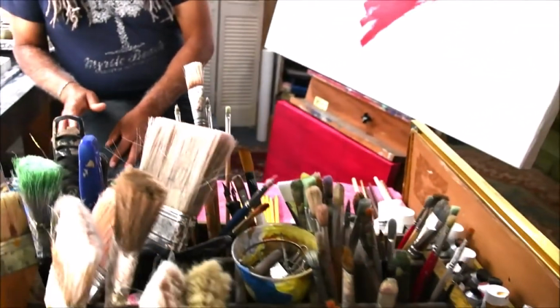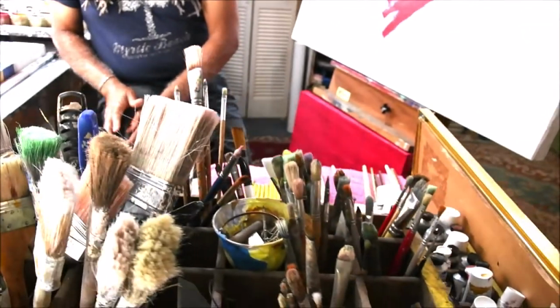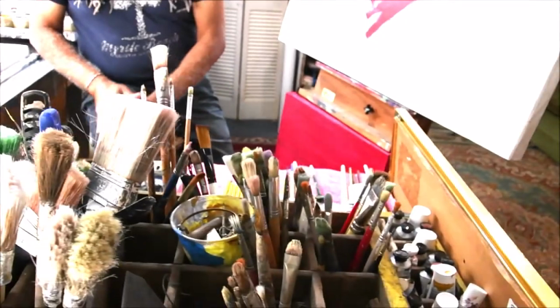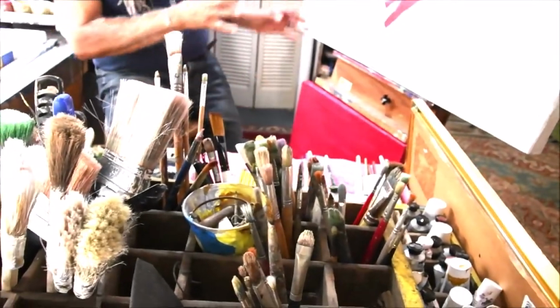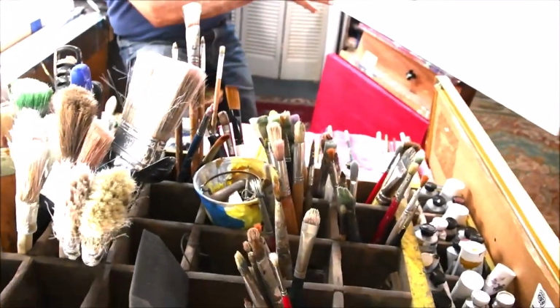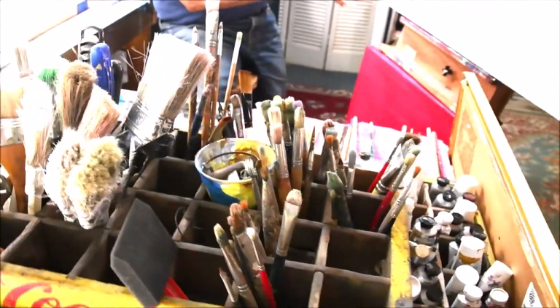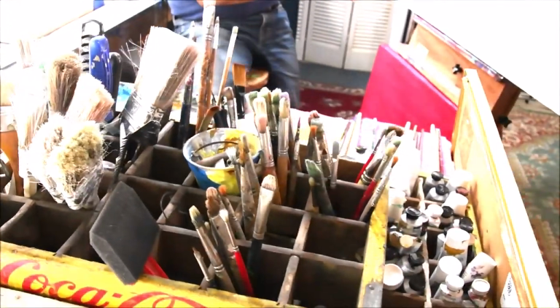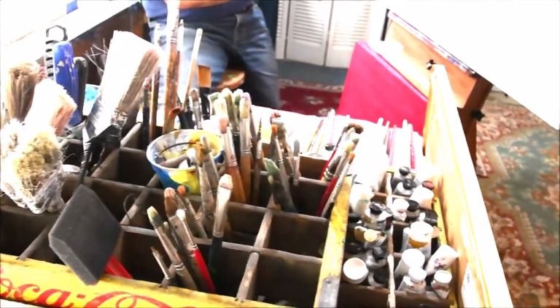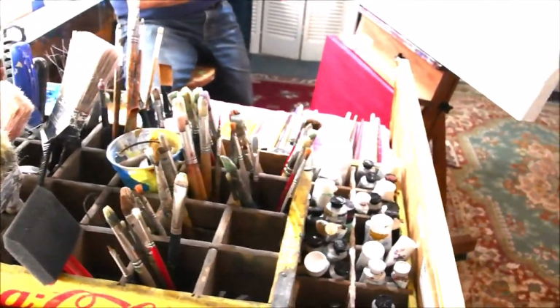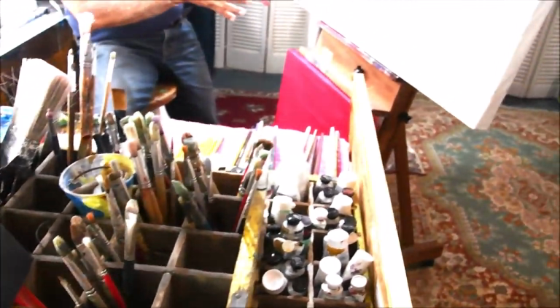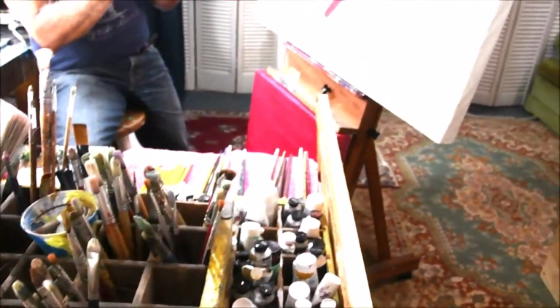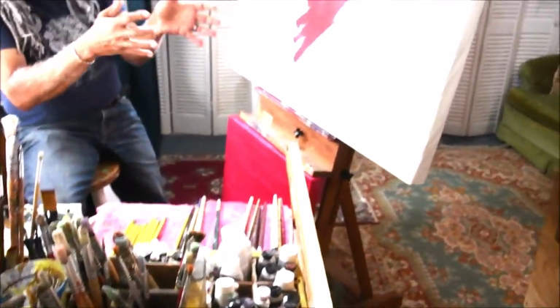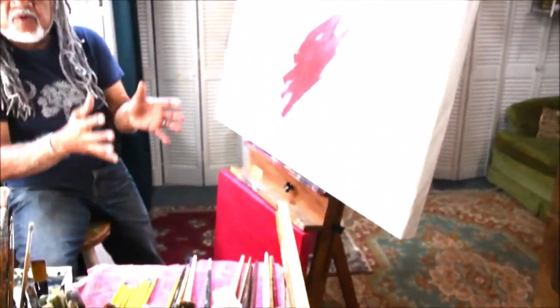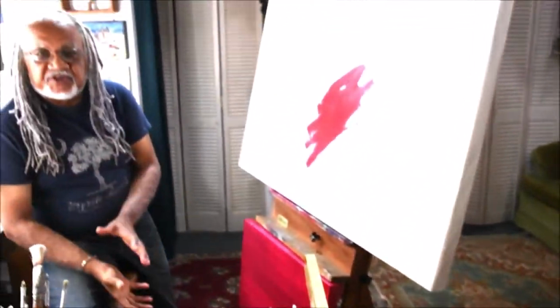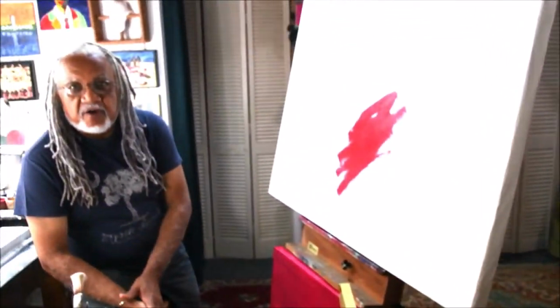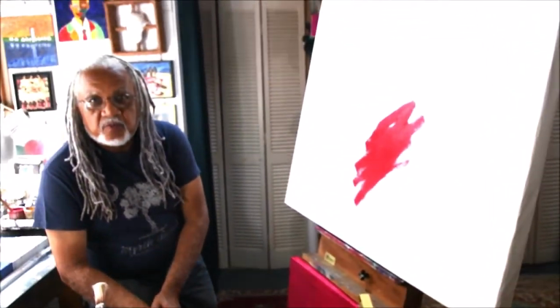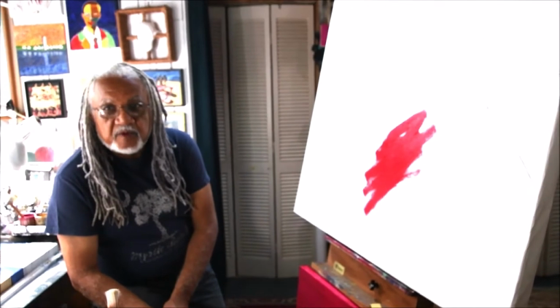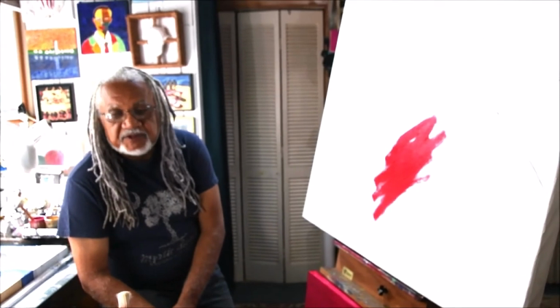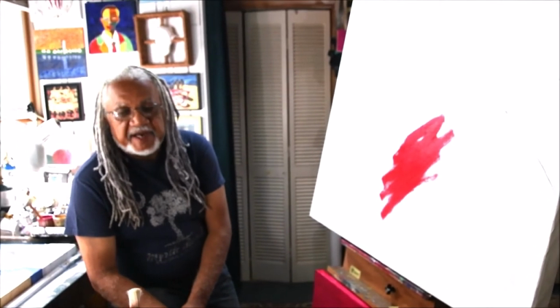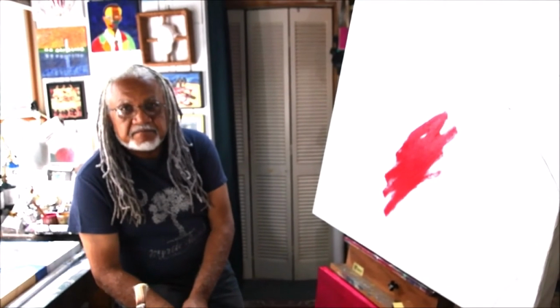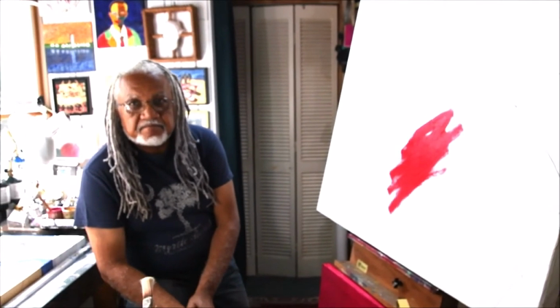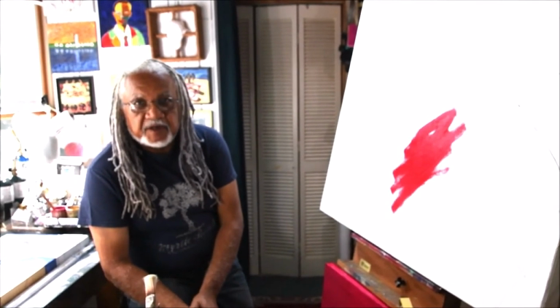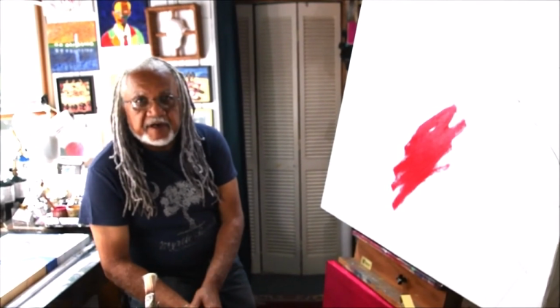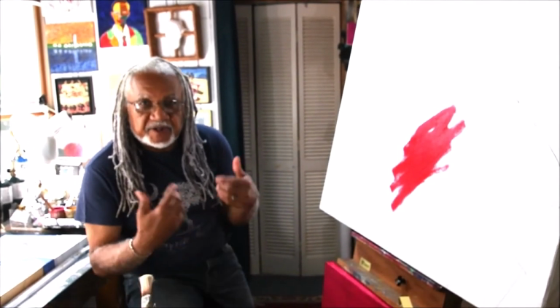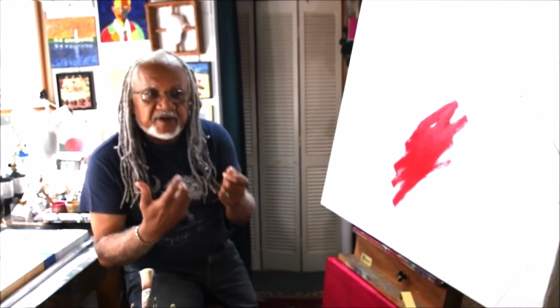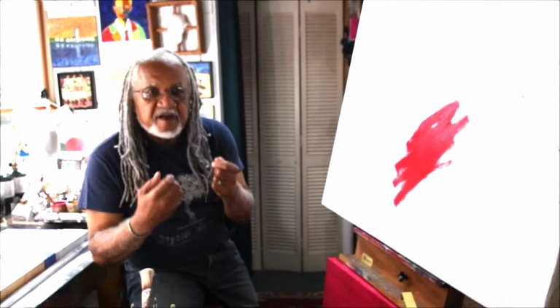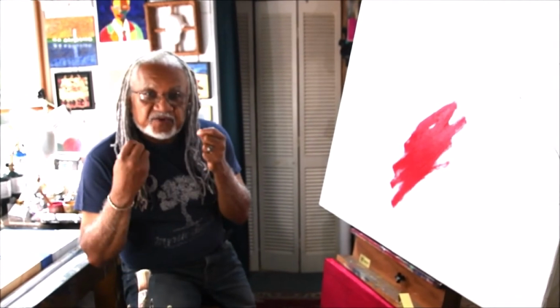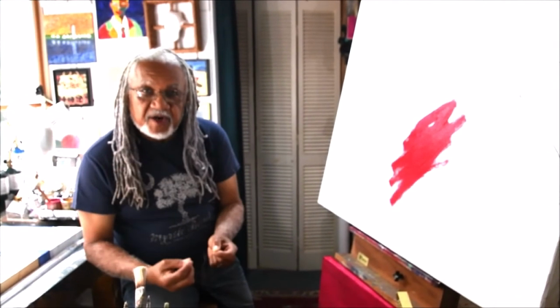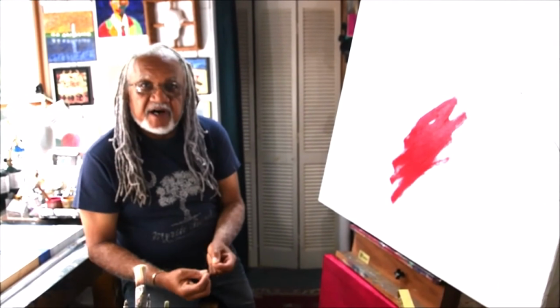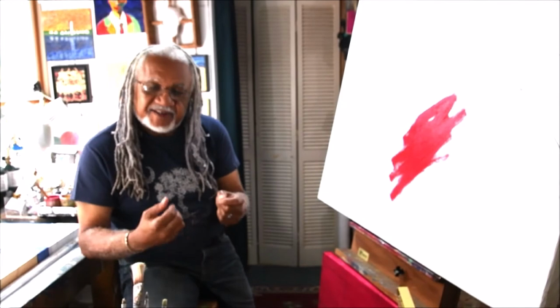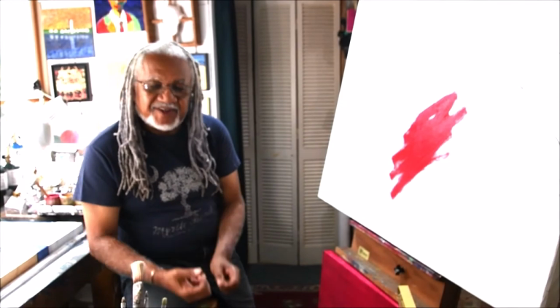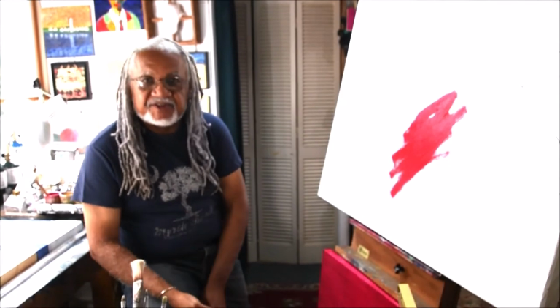I'll take this piece once I've finished and I'll put it somewhere in my studio and just look at it. And it will tell me if it's really done, or if I just think it's done.